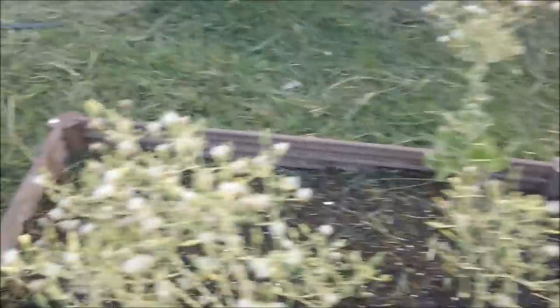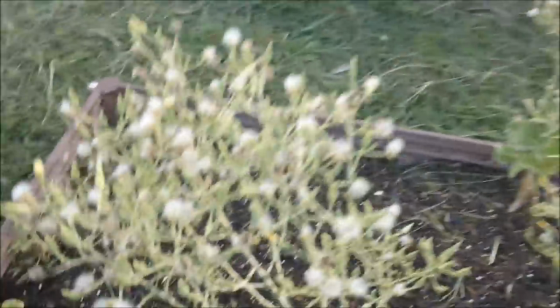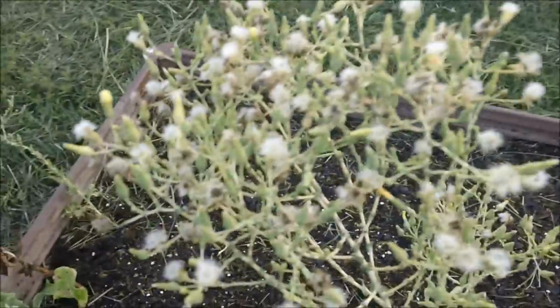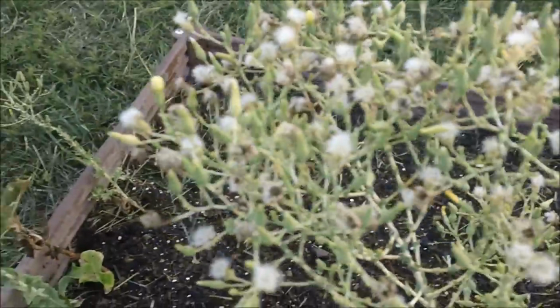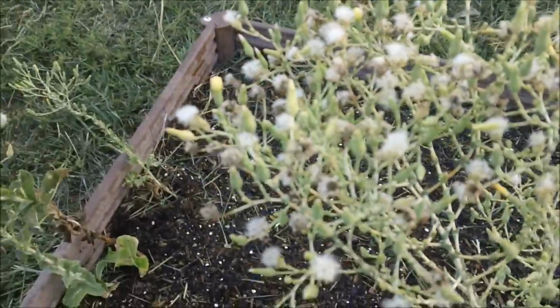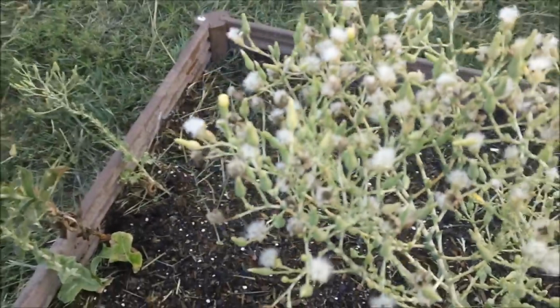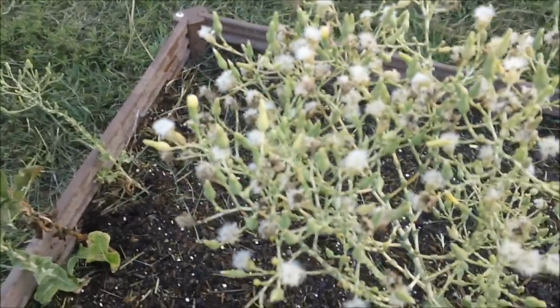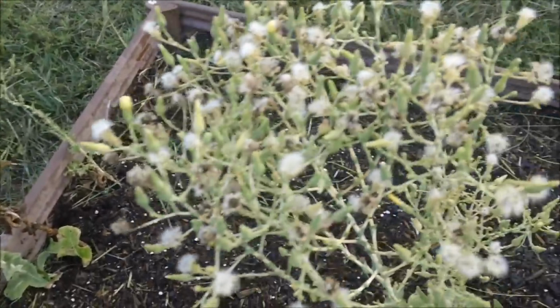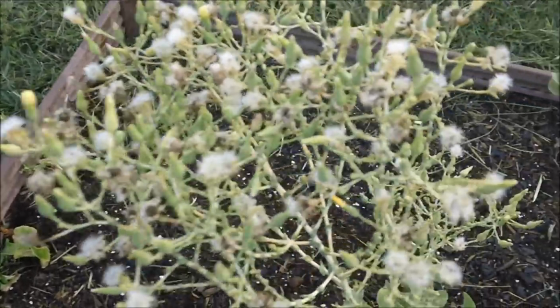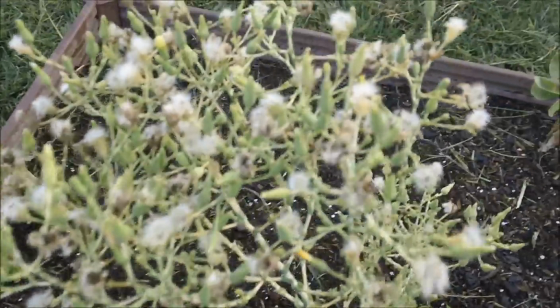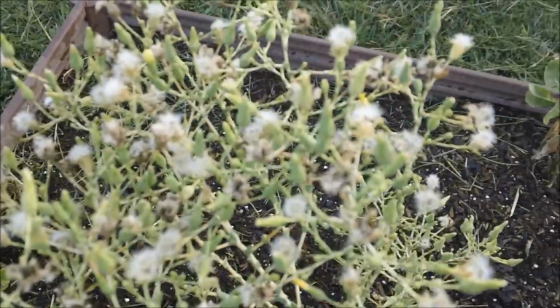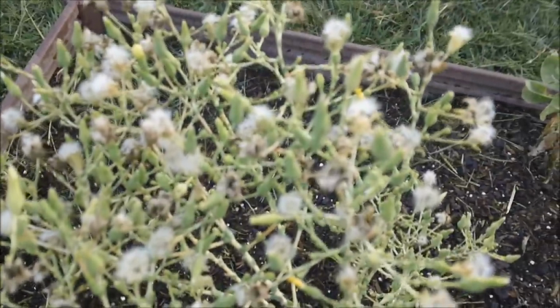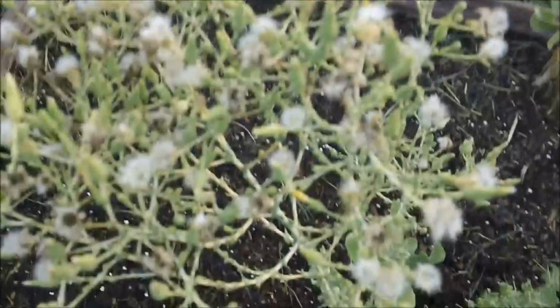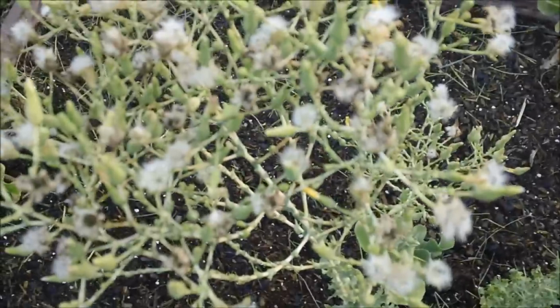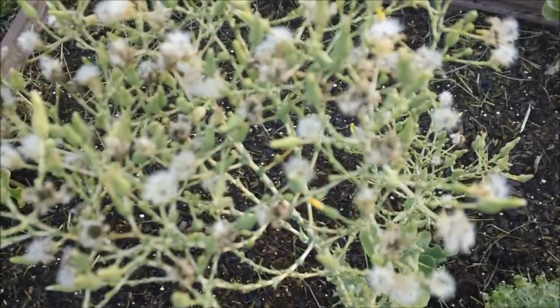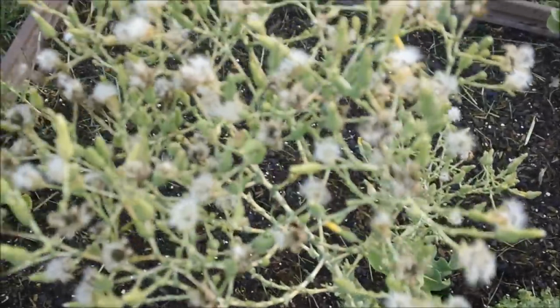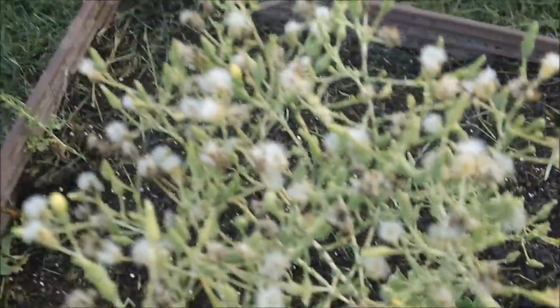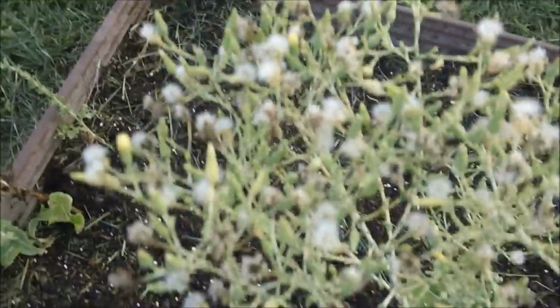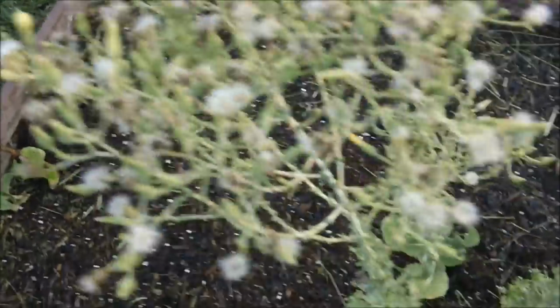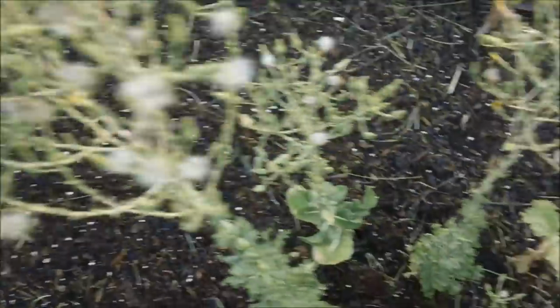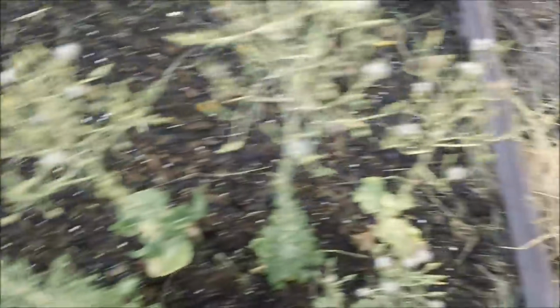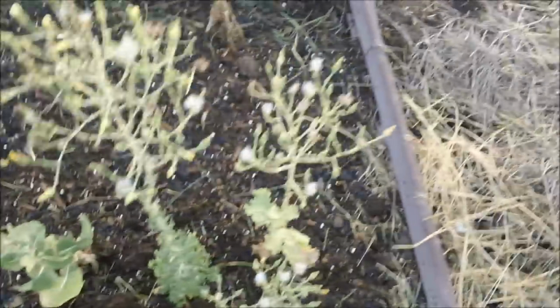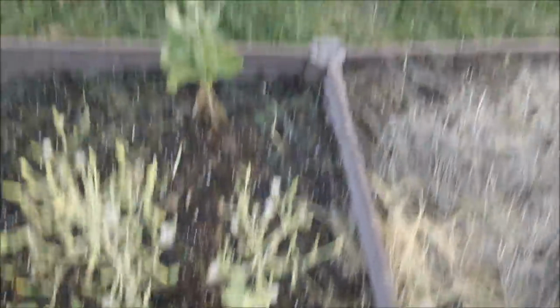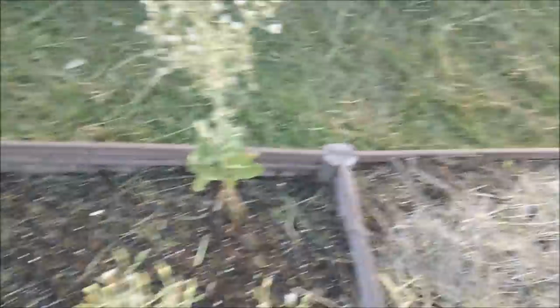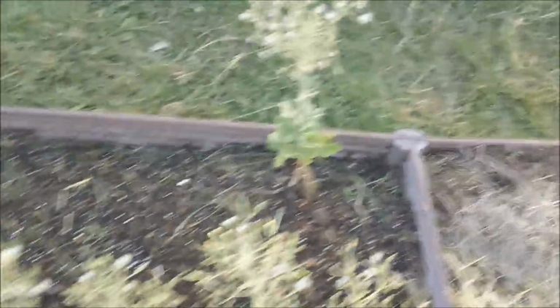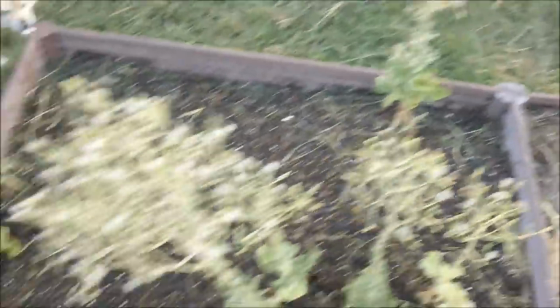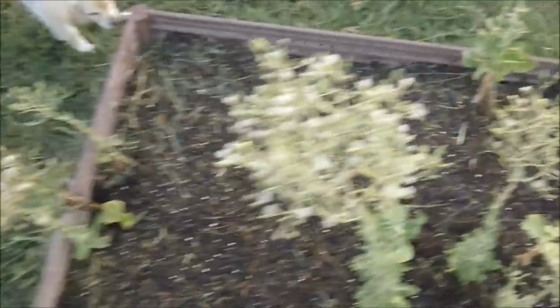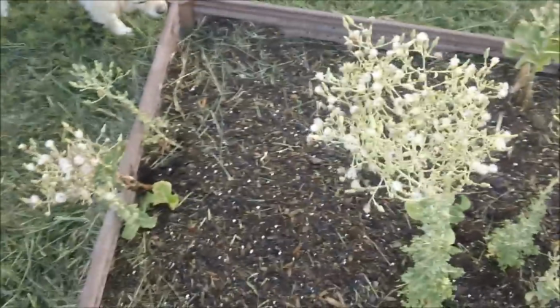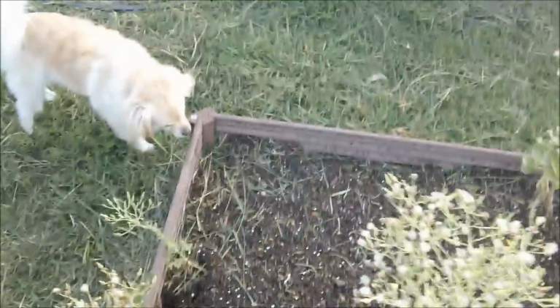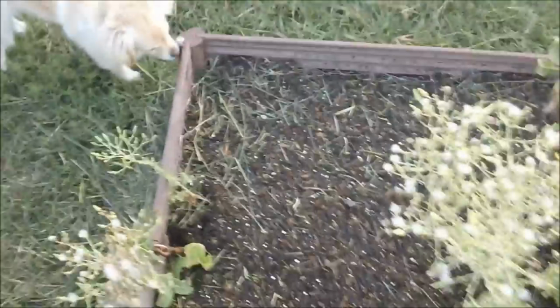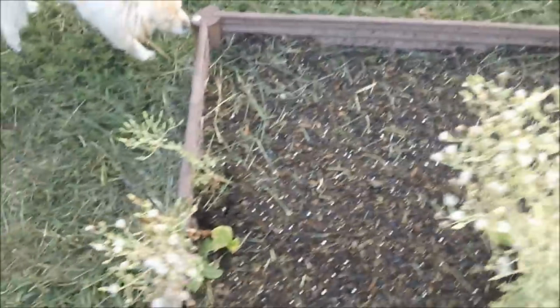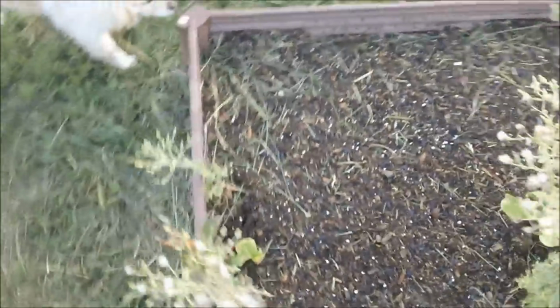My lettuce seed — as you can see, you see all those dark patches? Those are all seeds. I've got to get these off today, so I stopped the waterer from watering.